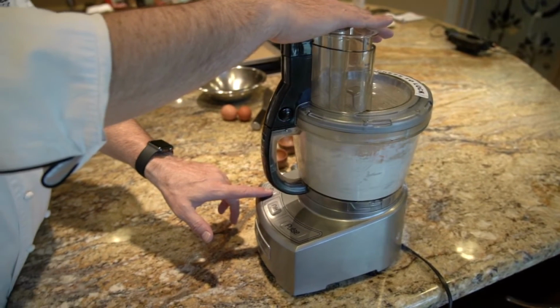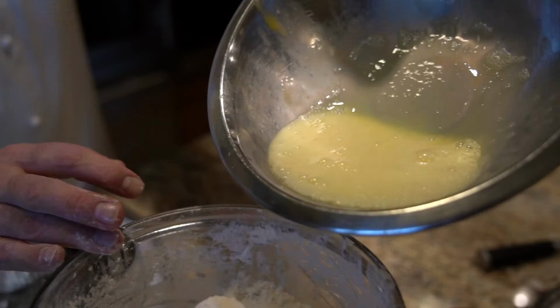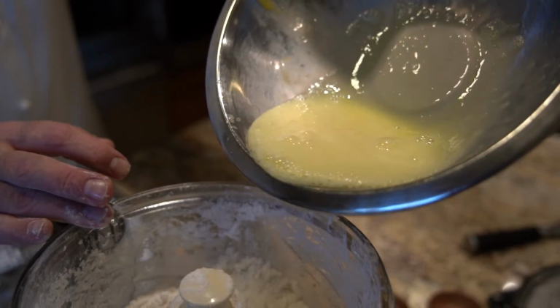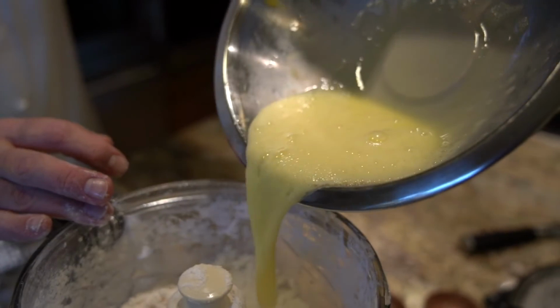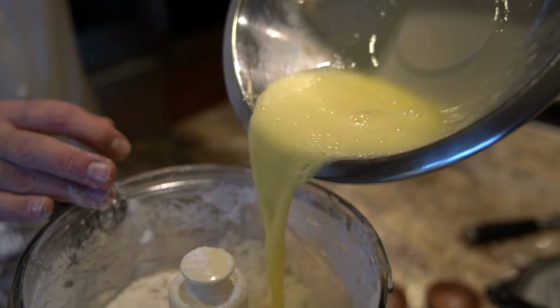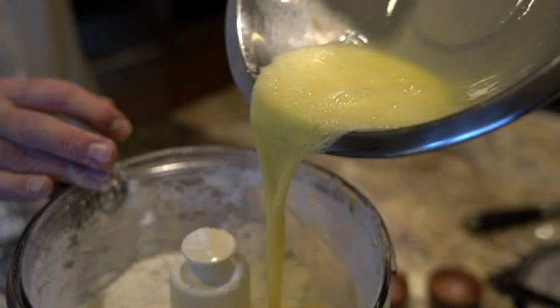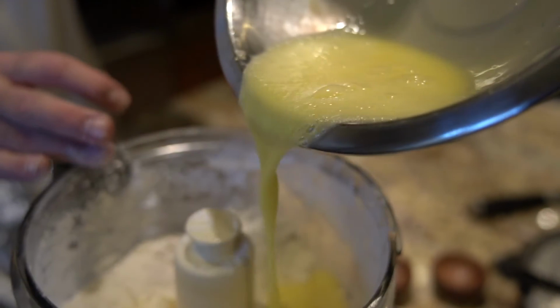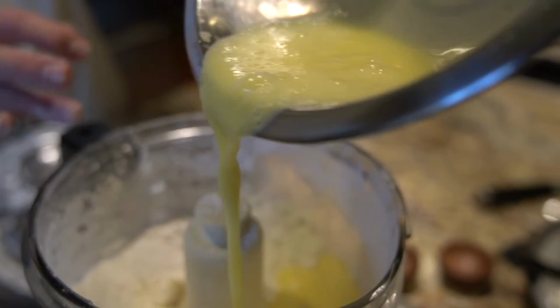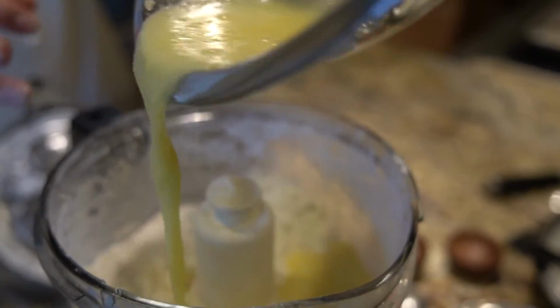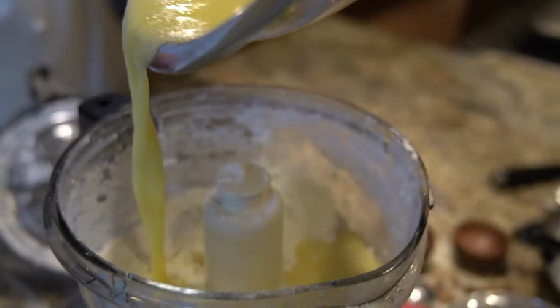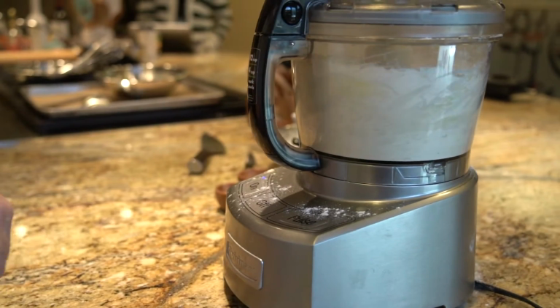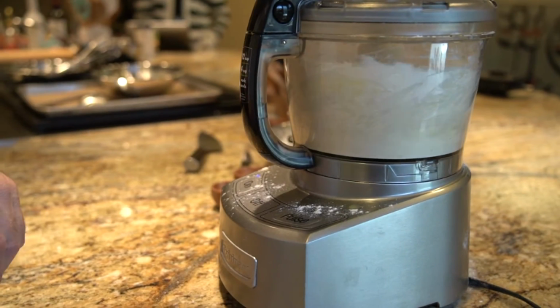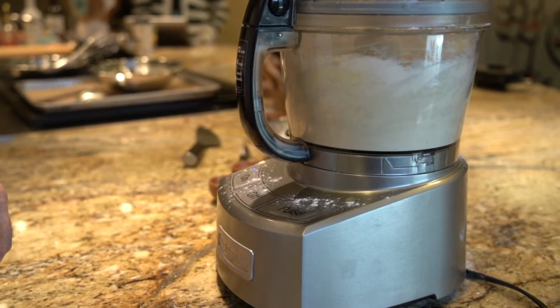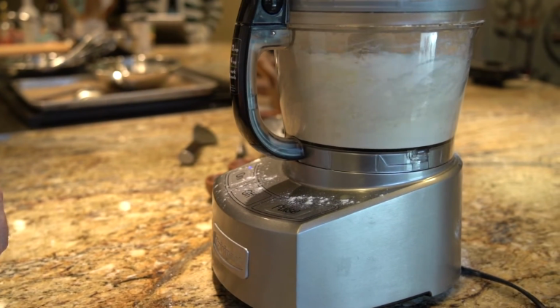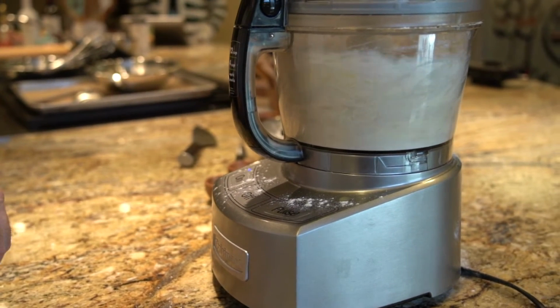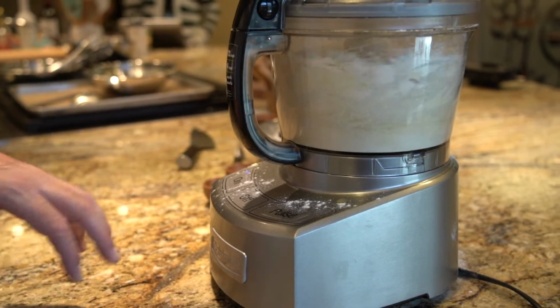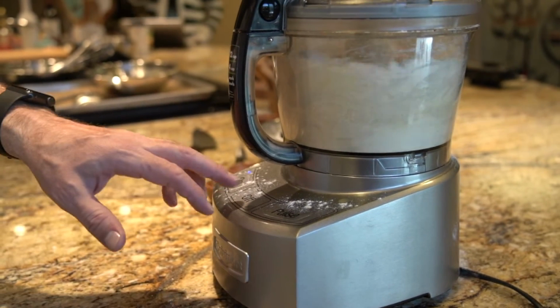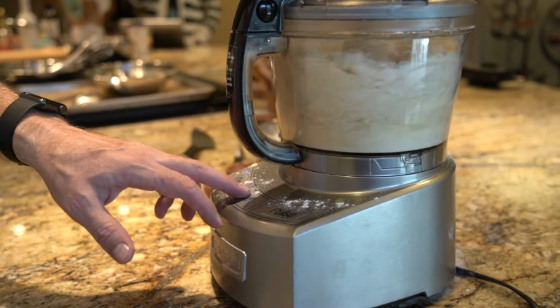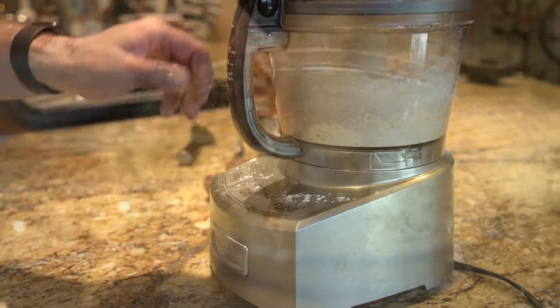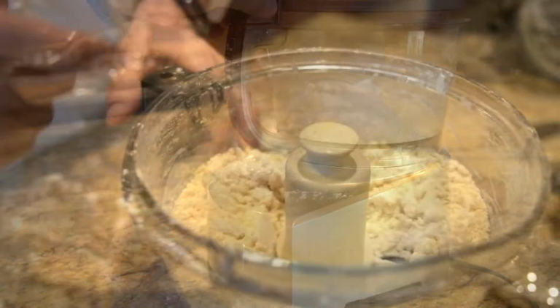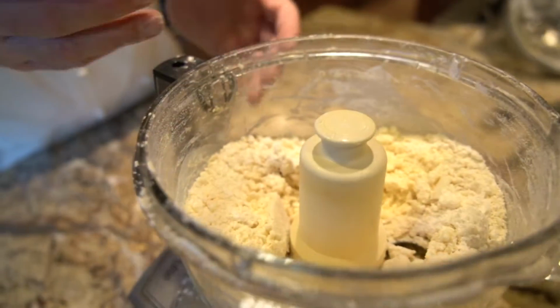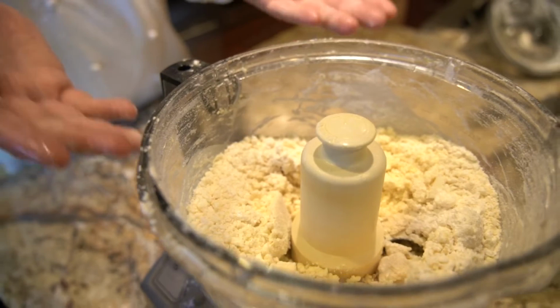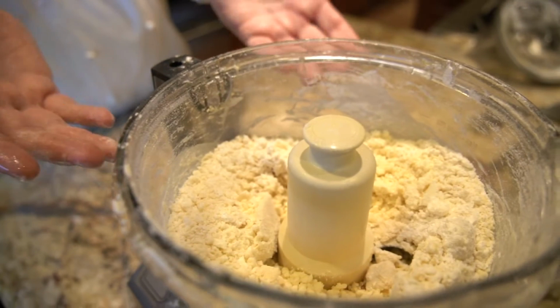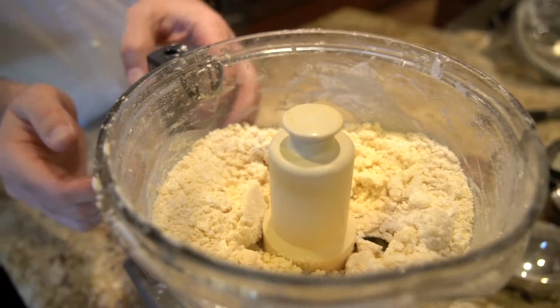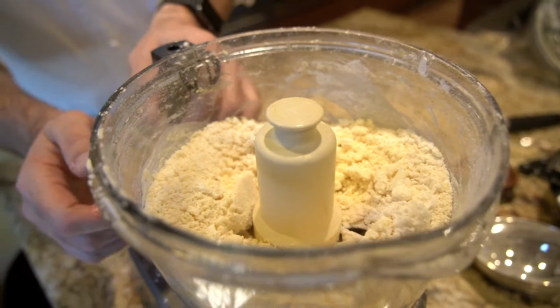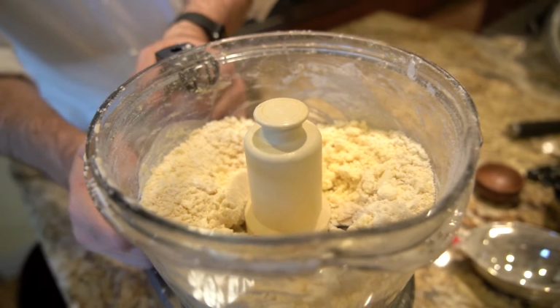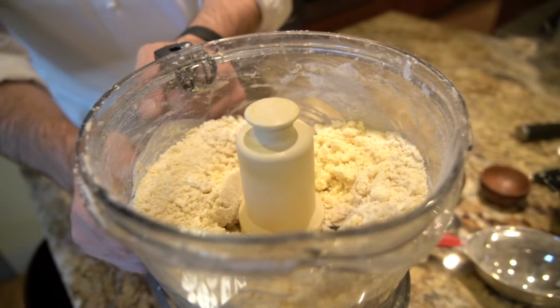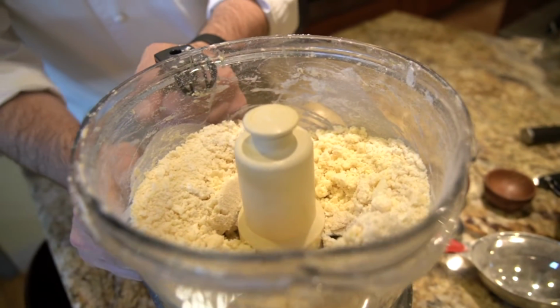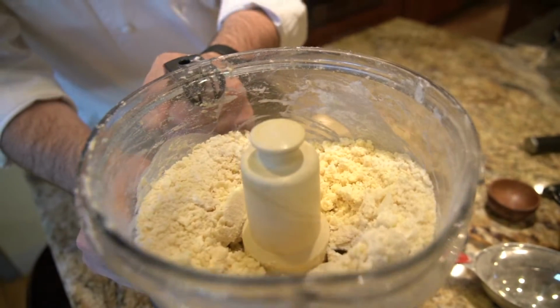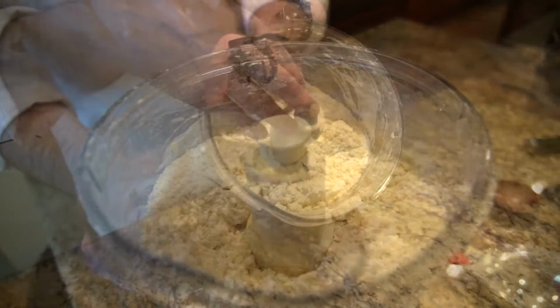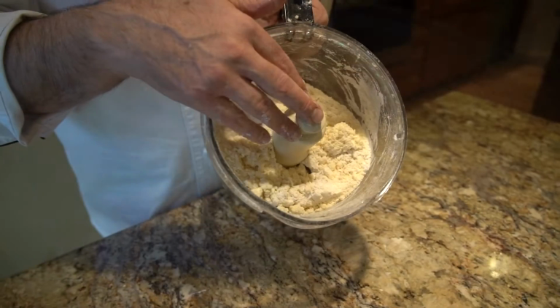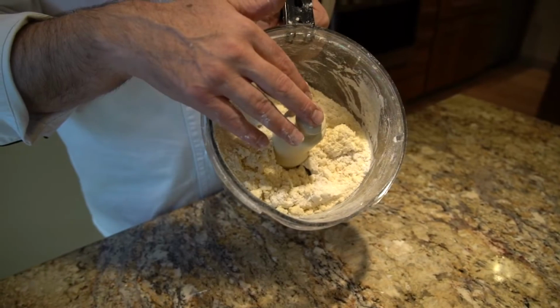To that, simply add two beaten eggs. Let's give it about five seconds. And this is the important part here — we do not want to overdo this. The reason people overdo it at this point is because it doesn't look finished, and it's not.